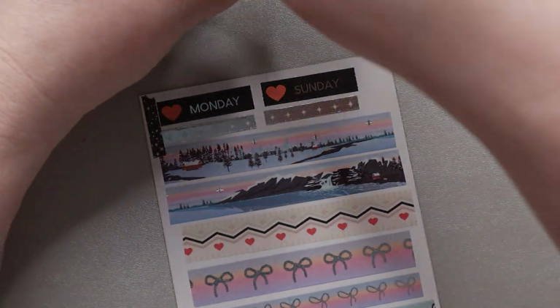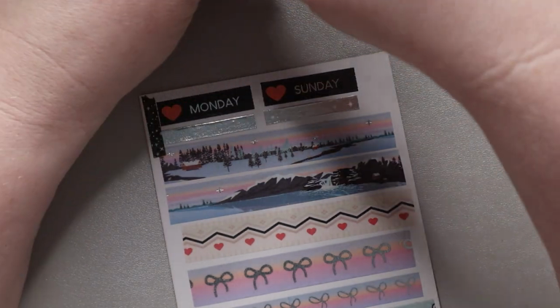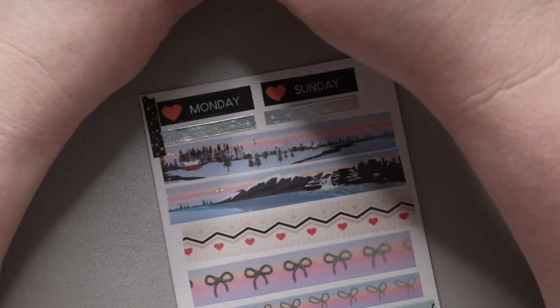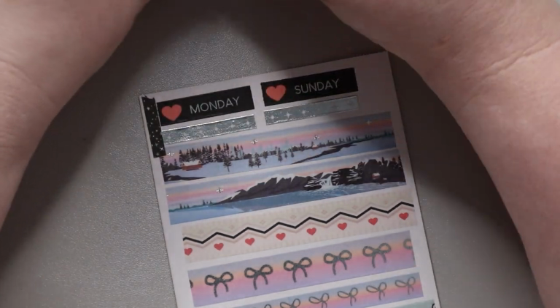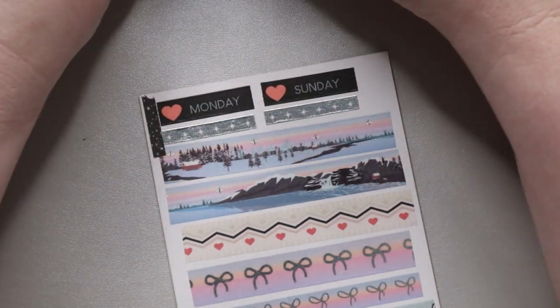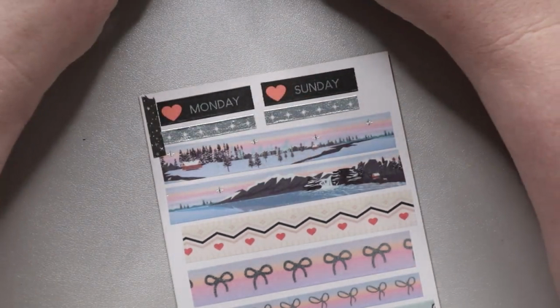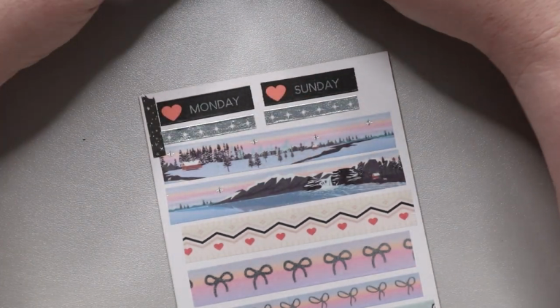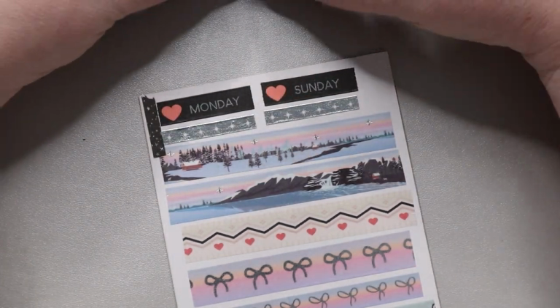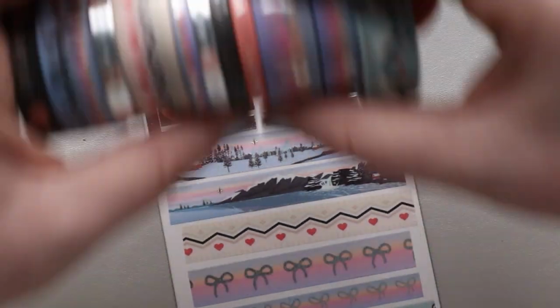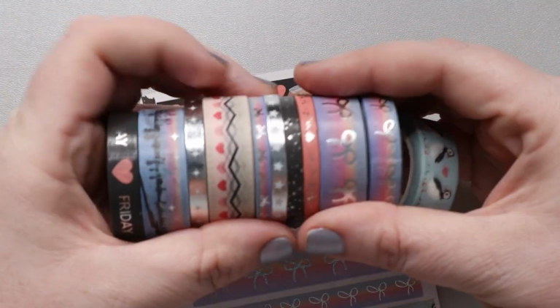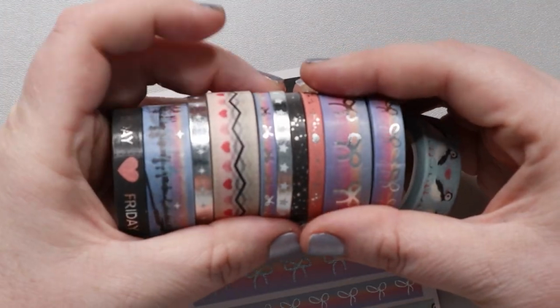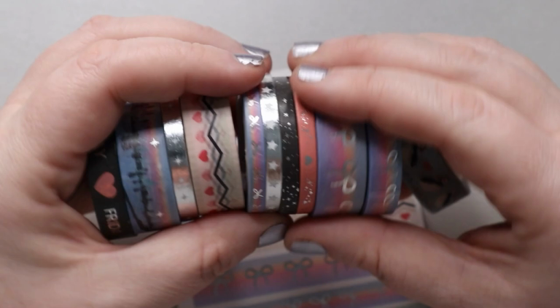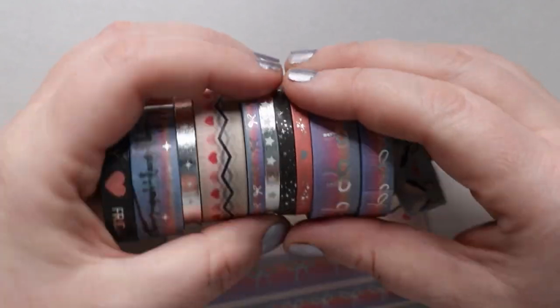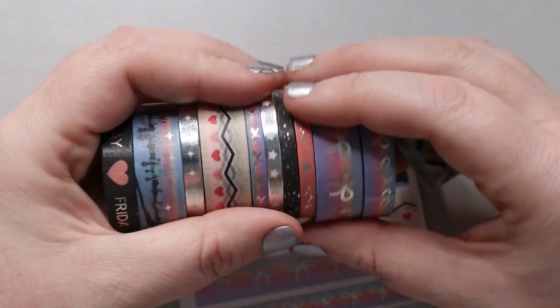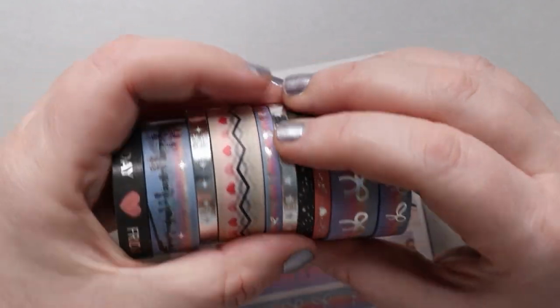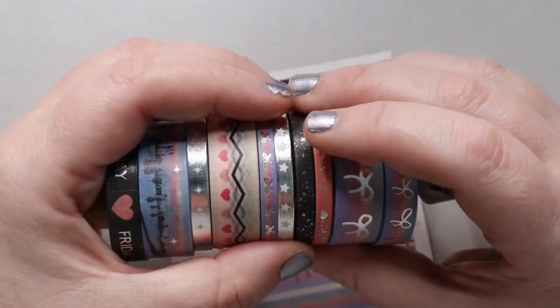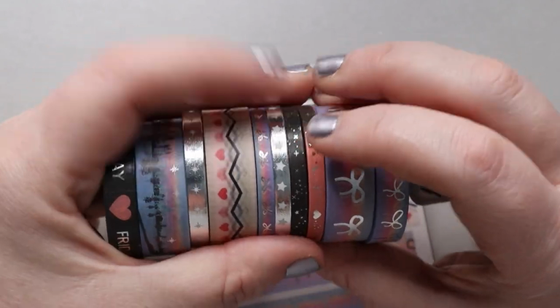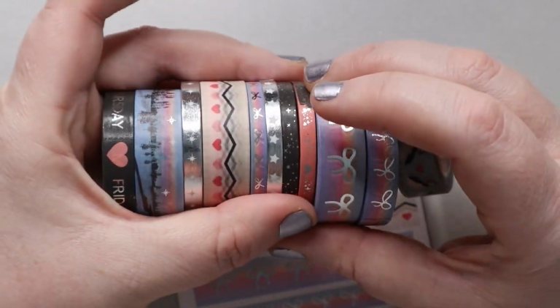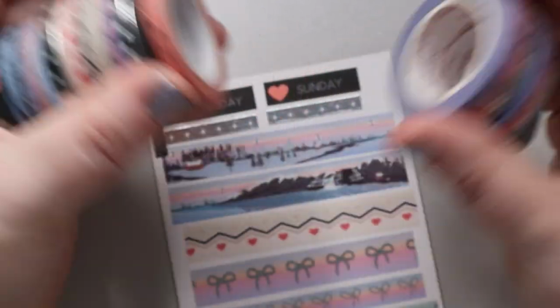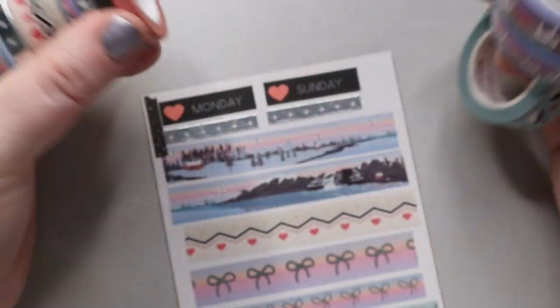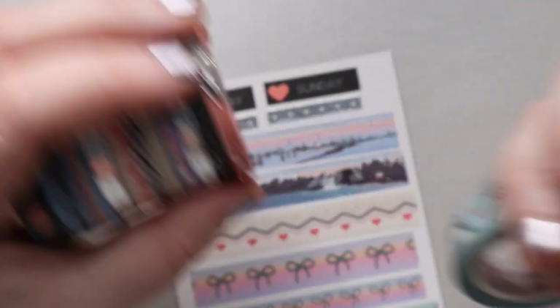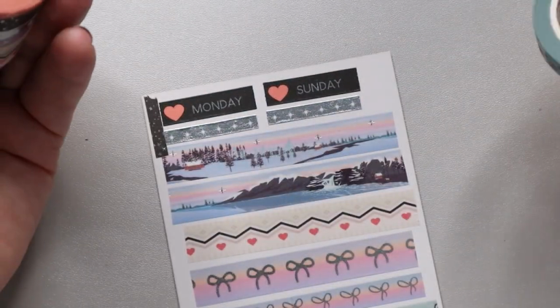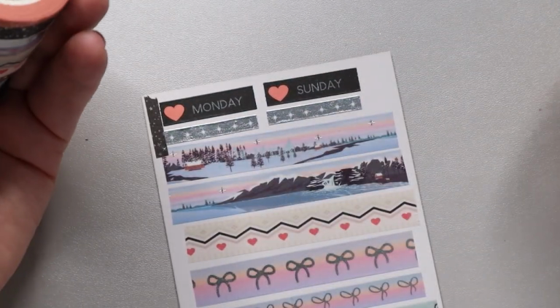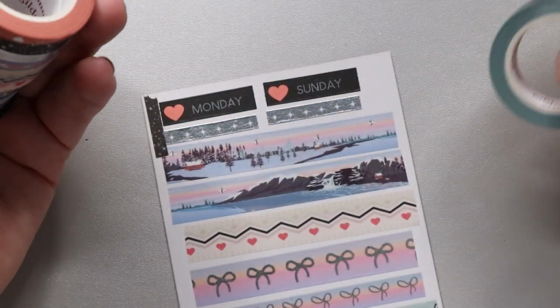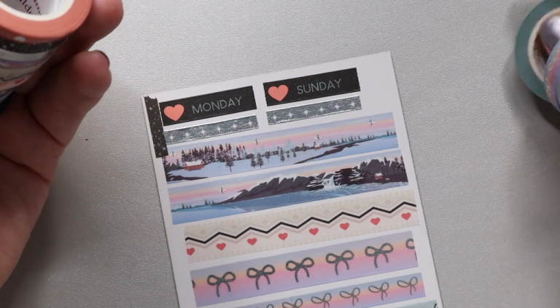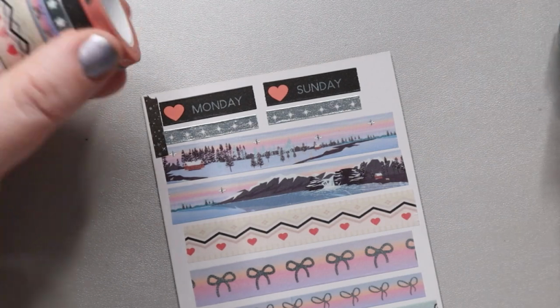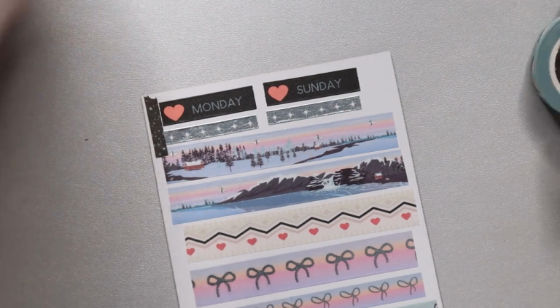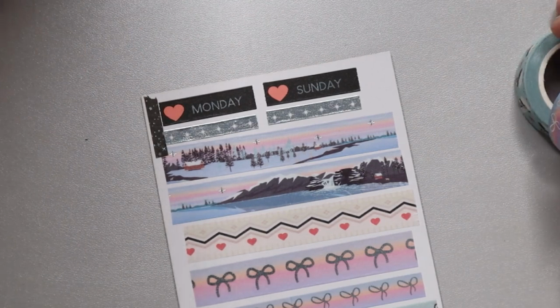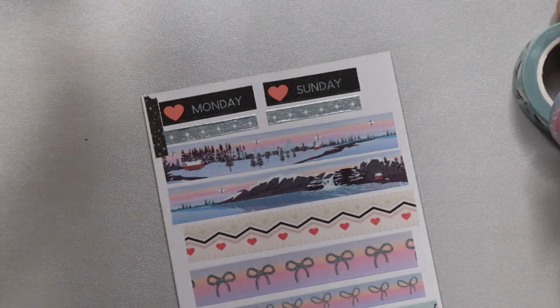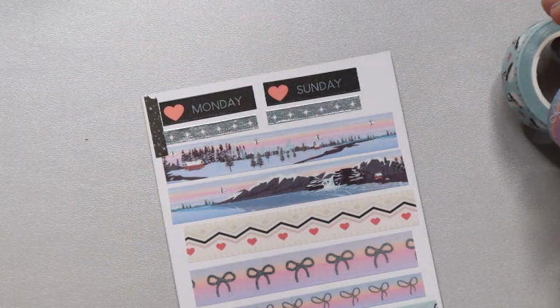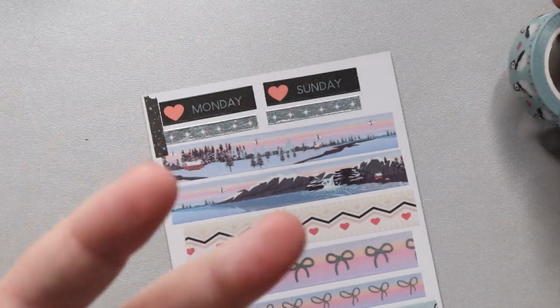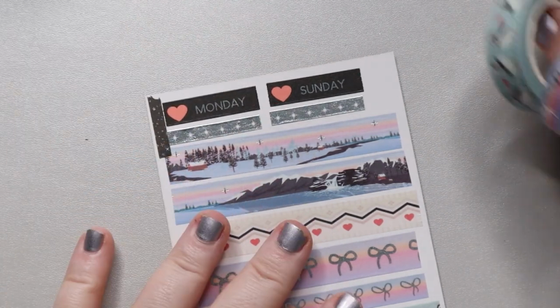If you think you're going to love the washi that Simply Gilded puts out, this is a great way to start a collection or add variety without an astronomical cost.